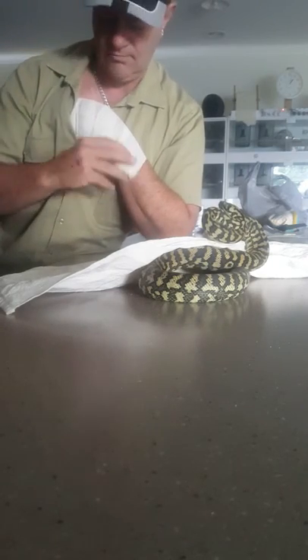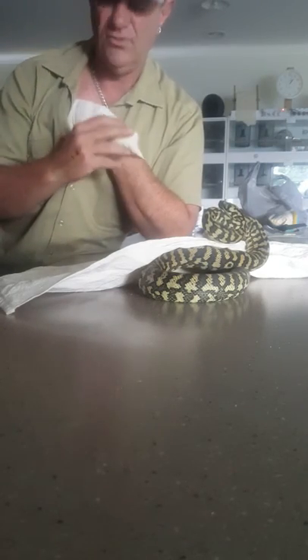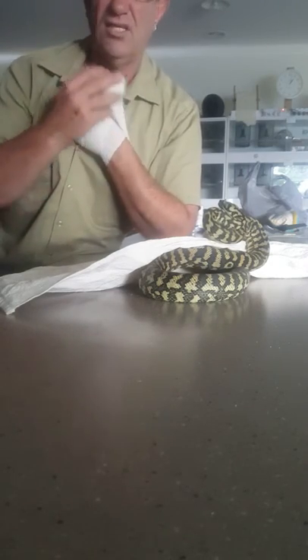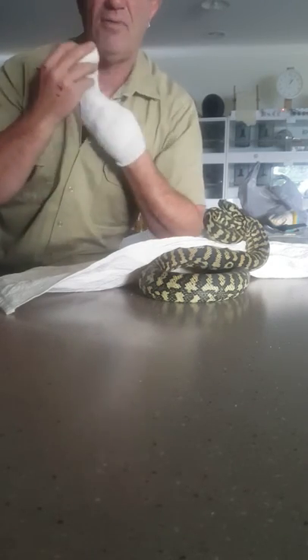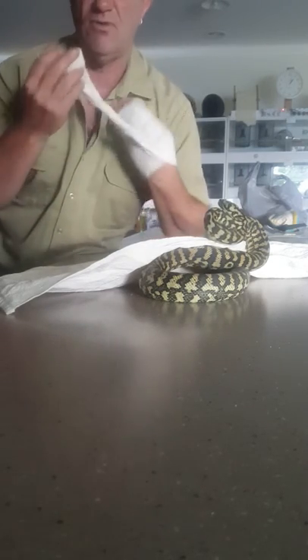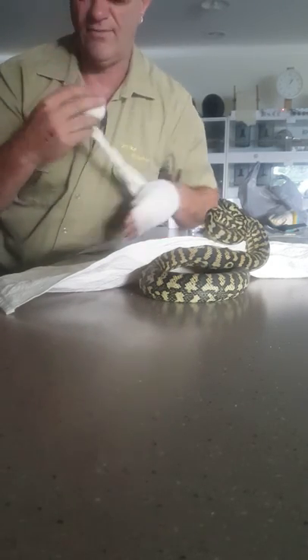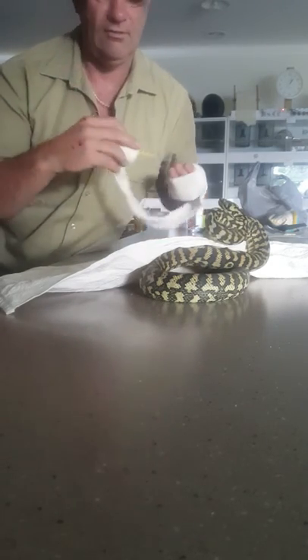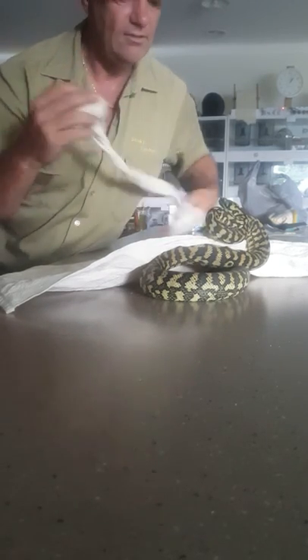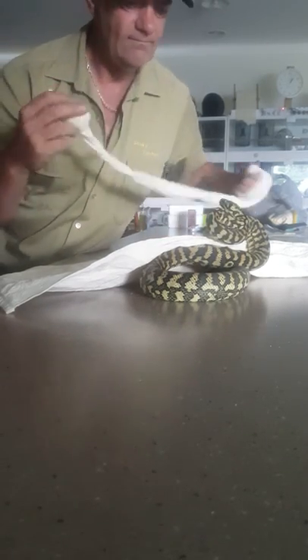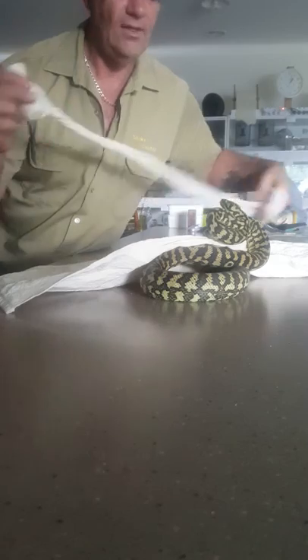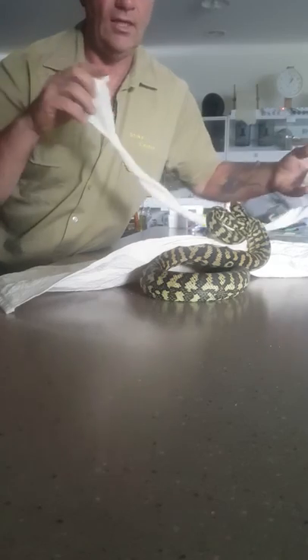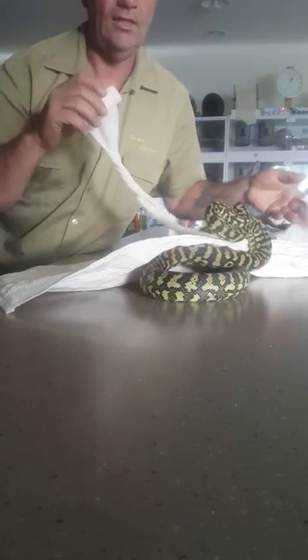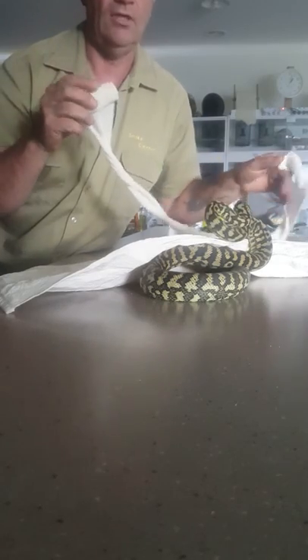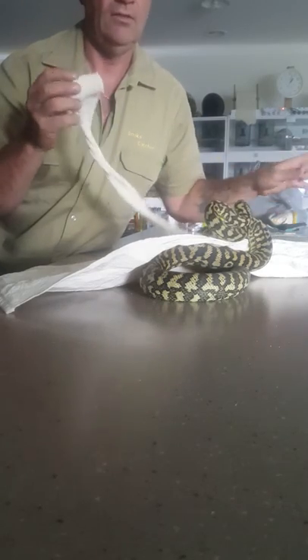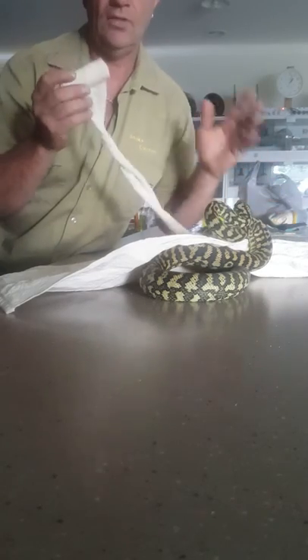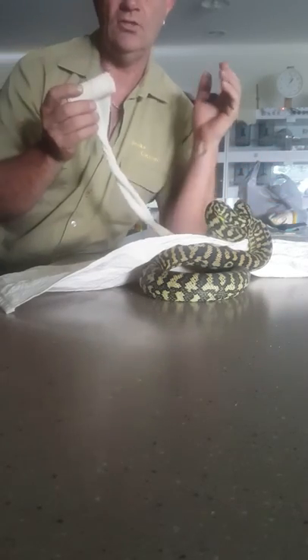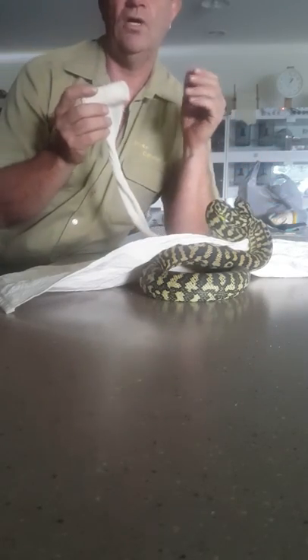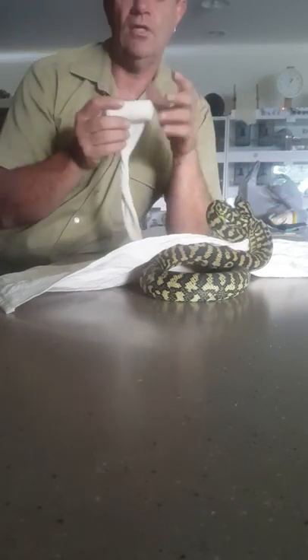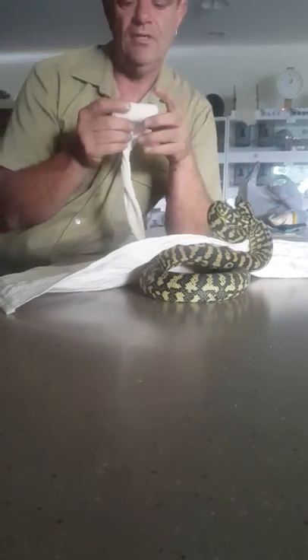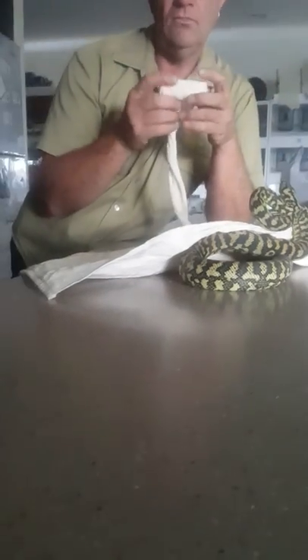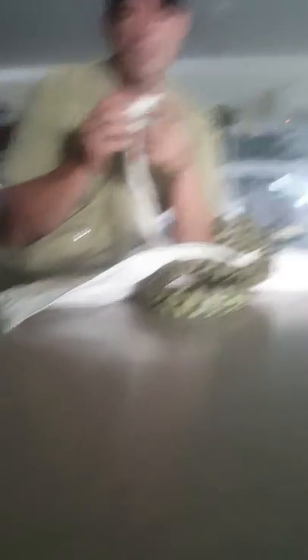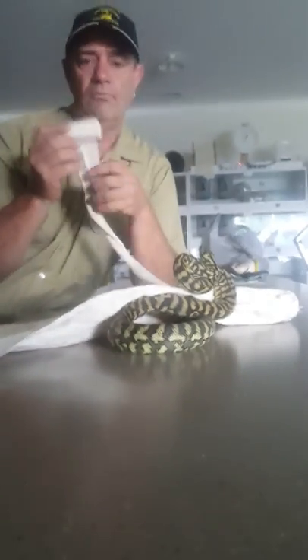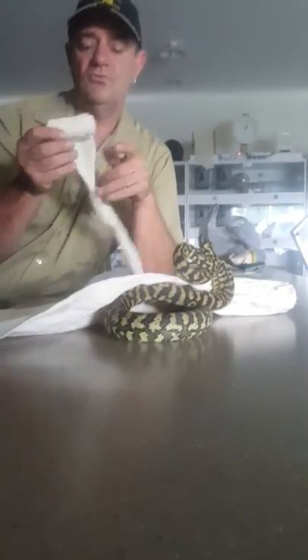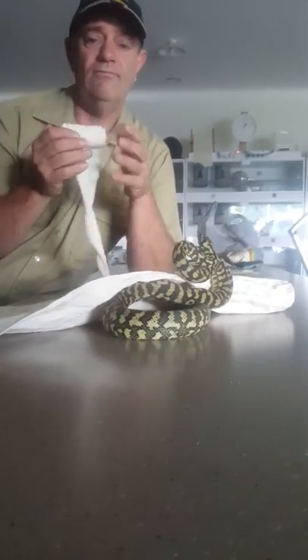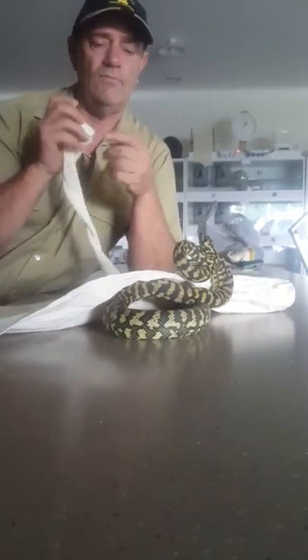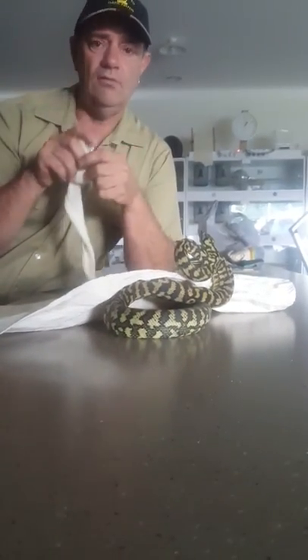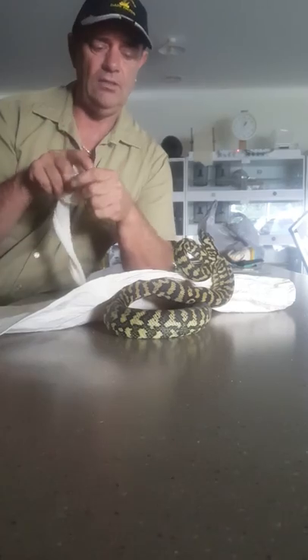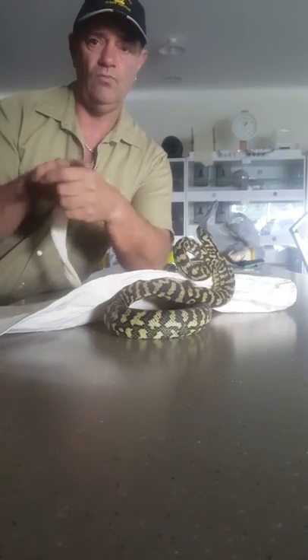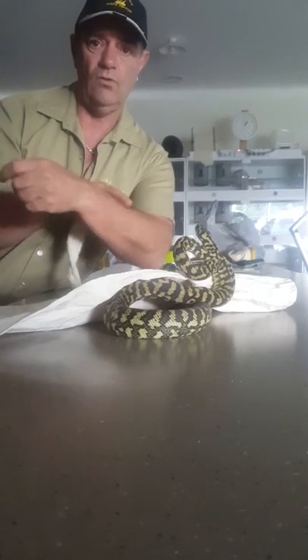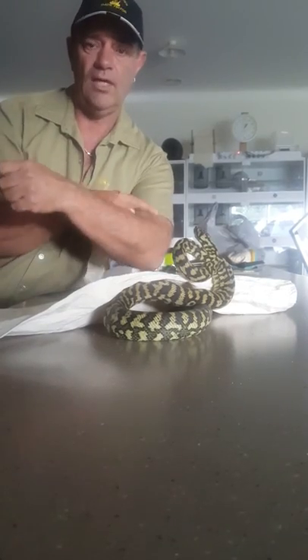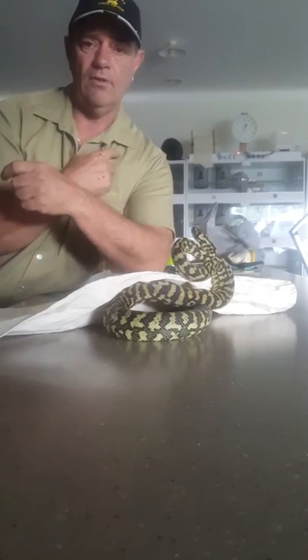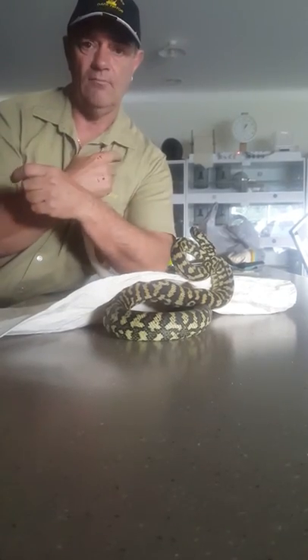I didn't have a bandage to wrap the other hand. That's the easiest way when you get bitten and you're by yourself — grab the end of the bandage and work all the way up your arm.